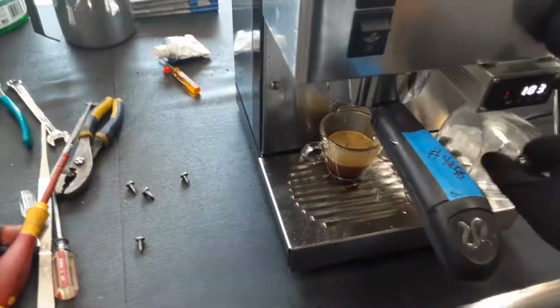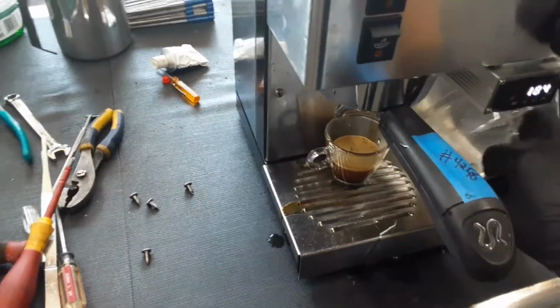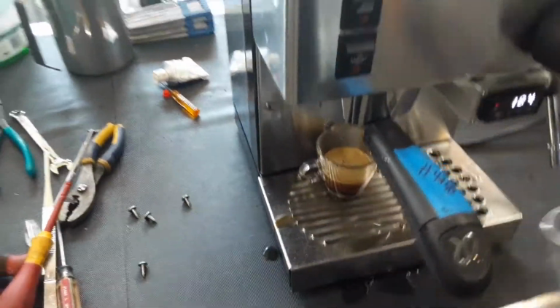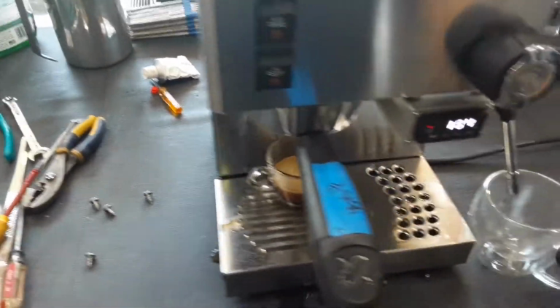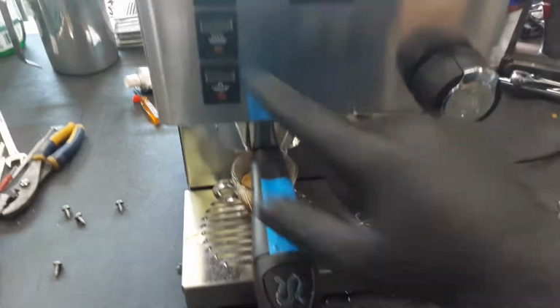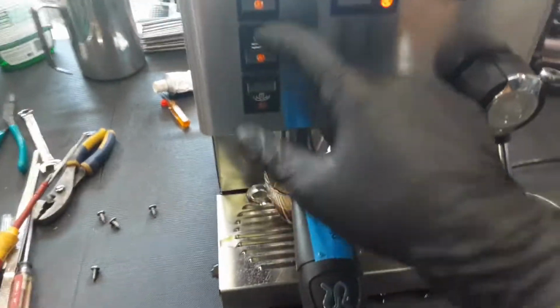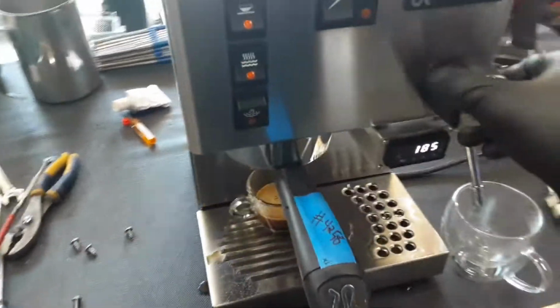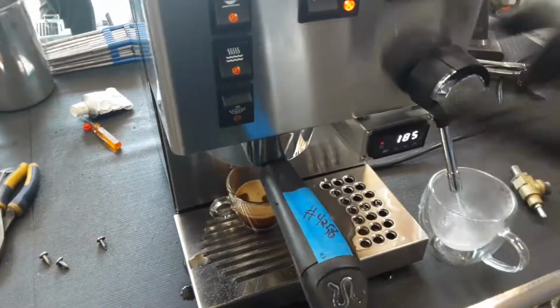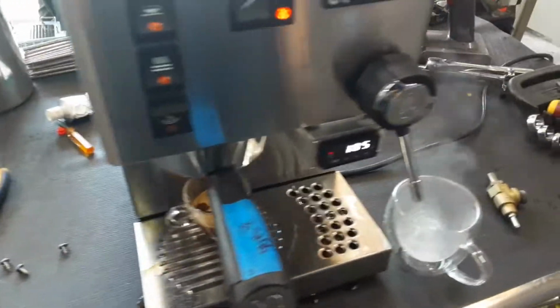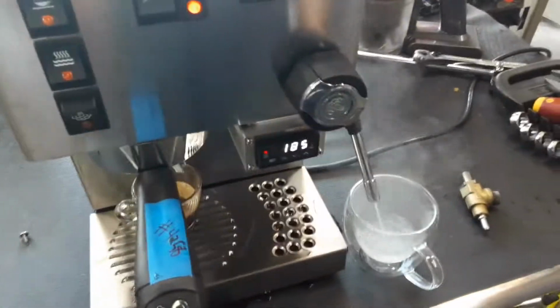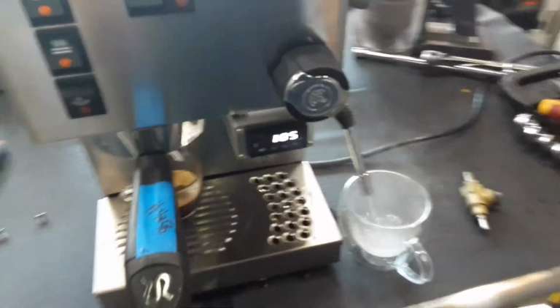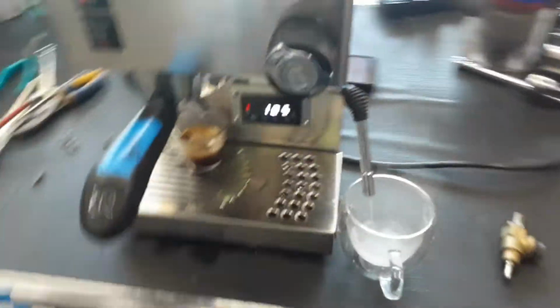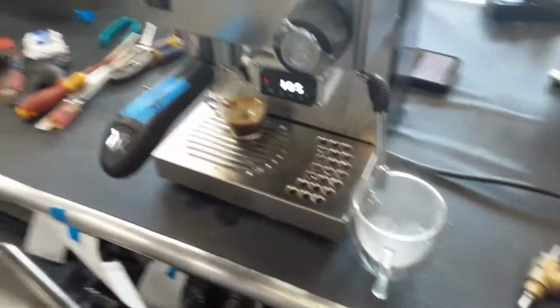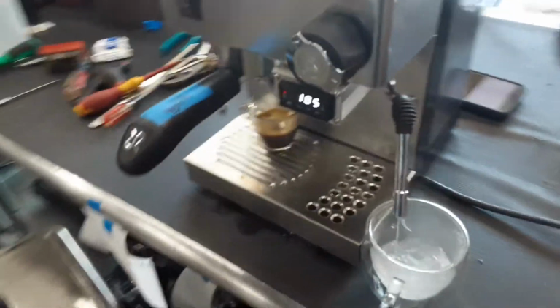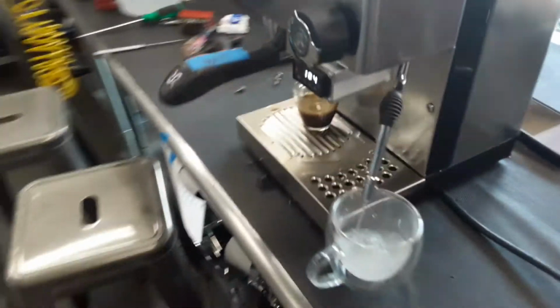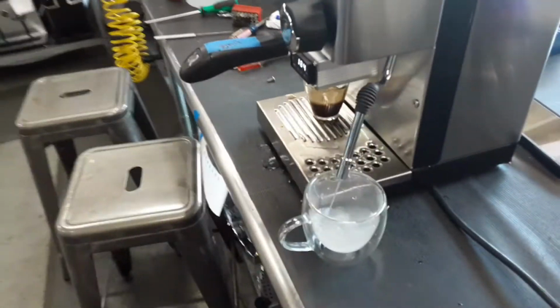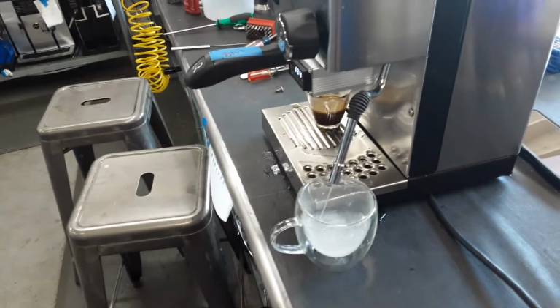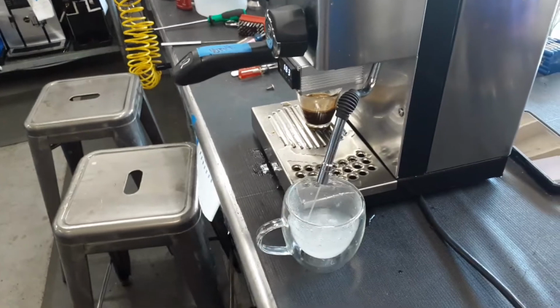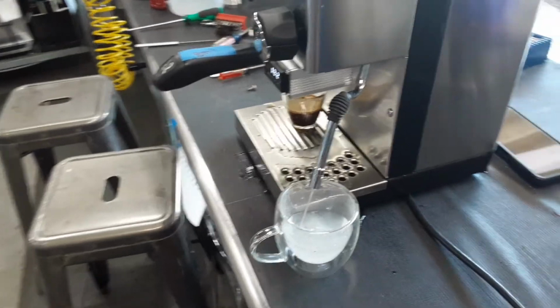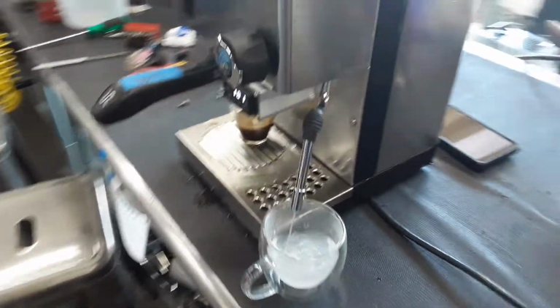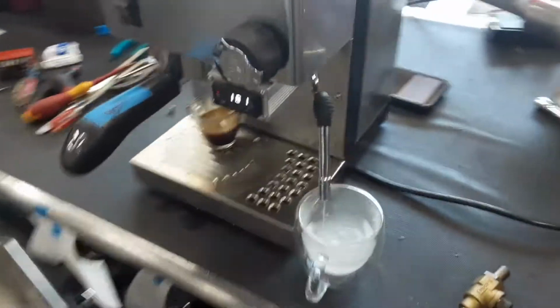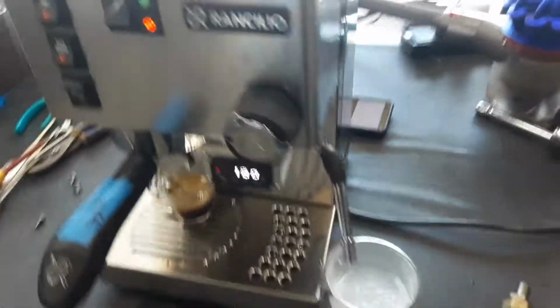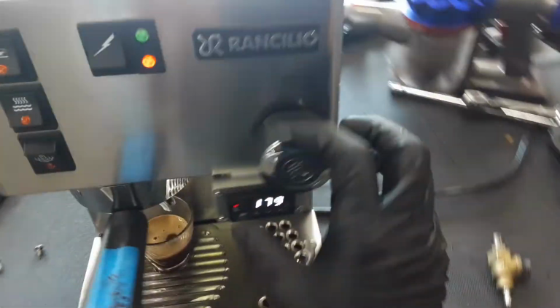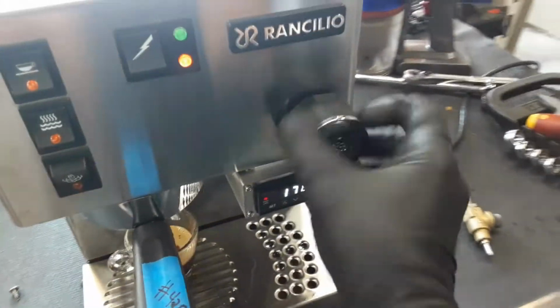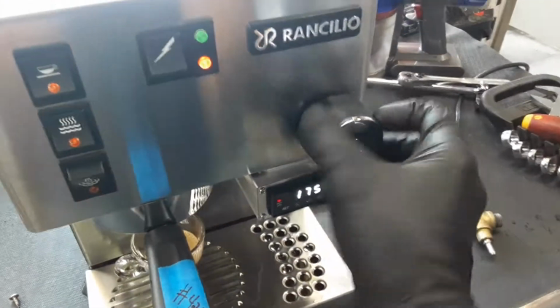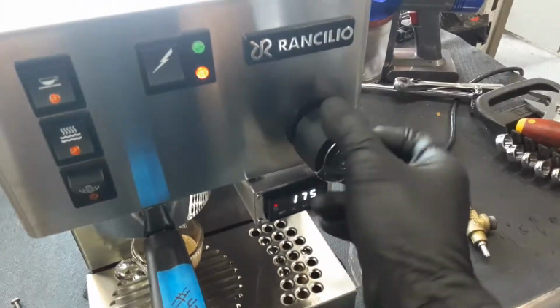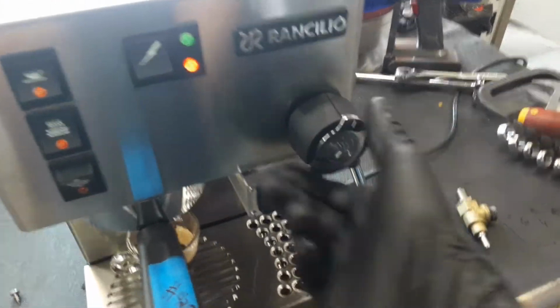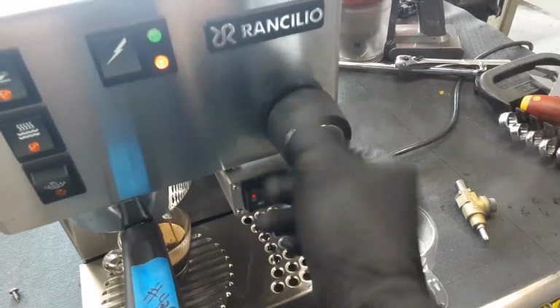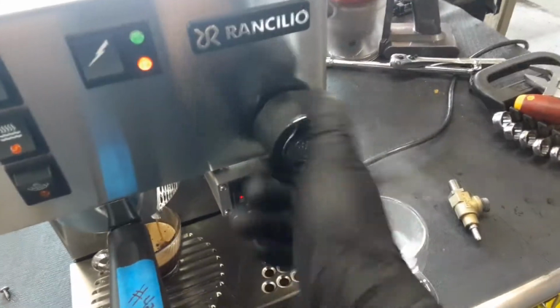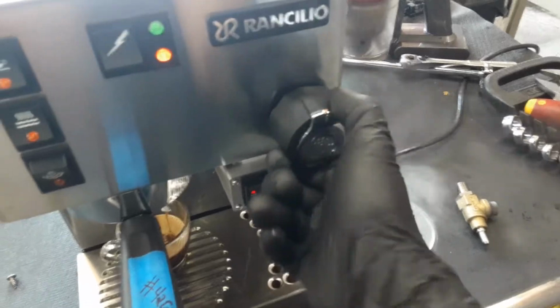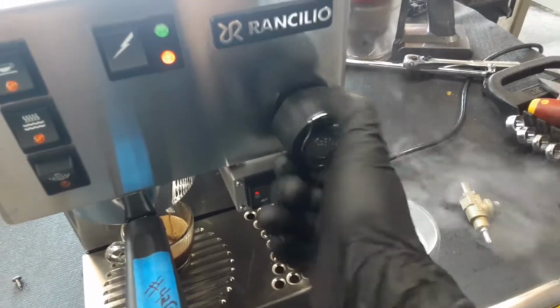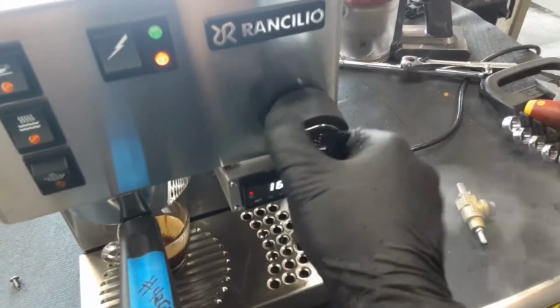Water — working perfectly fine. And also no troubles closing or opening the valve itself.